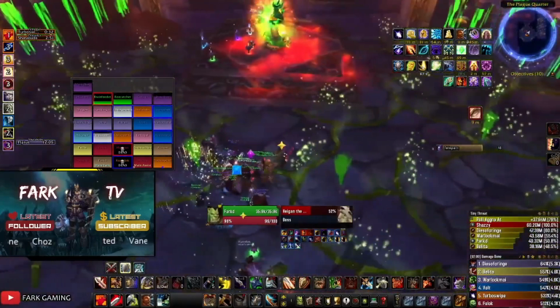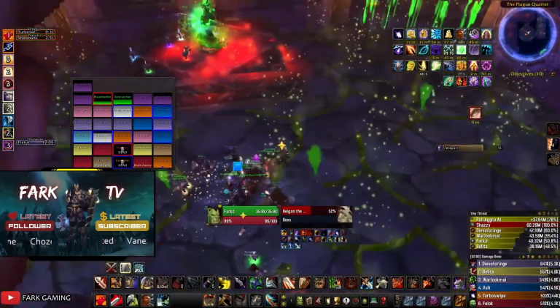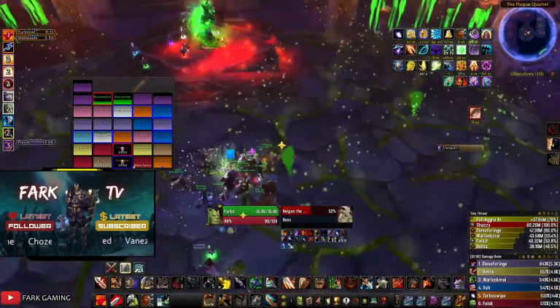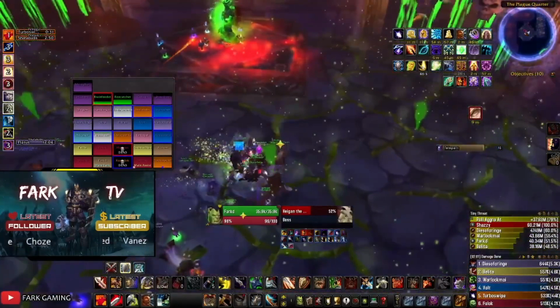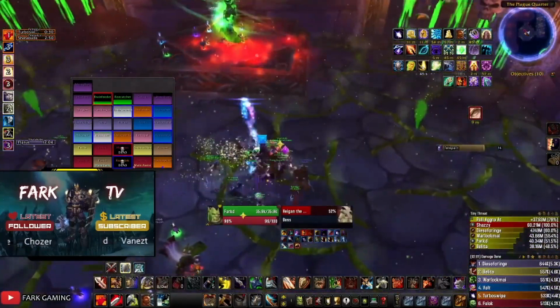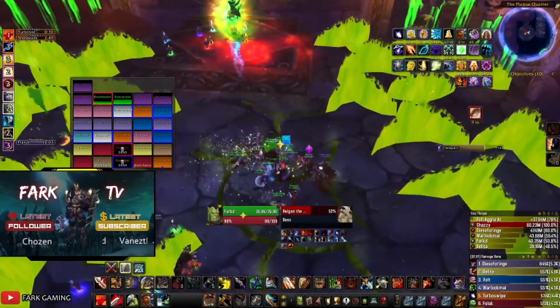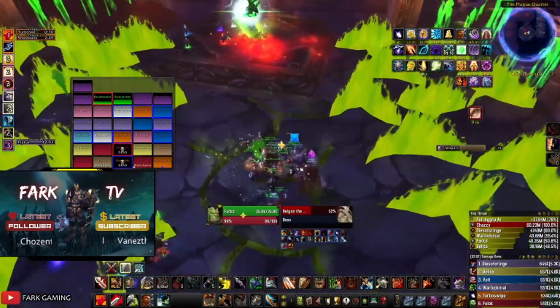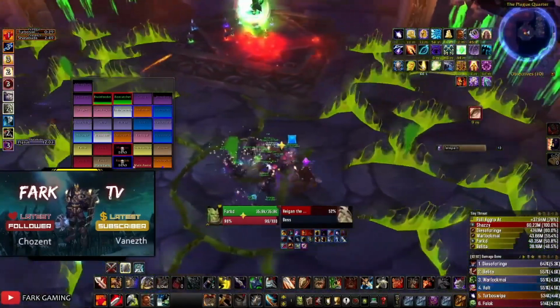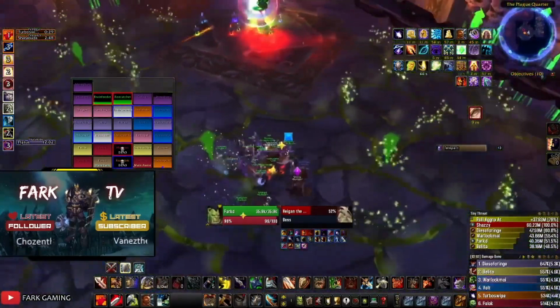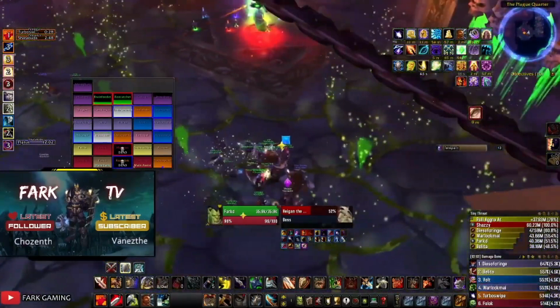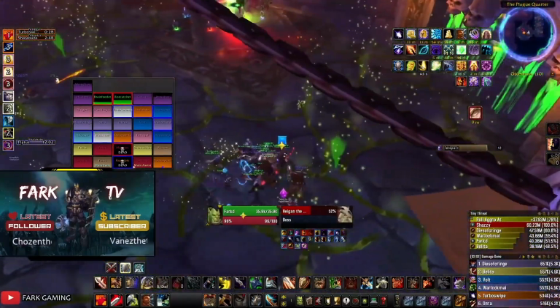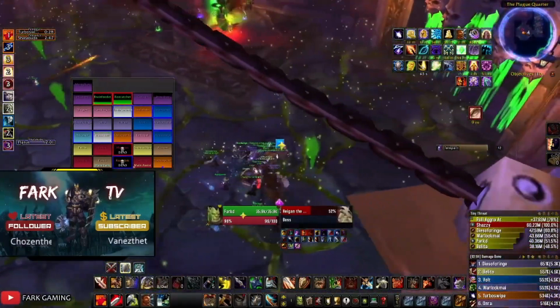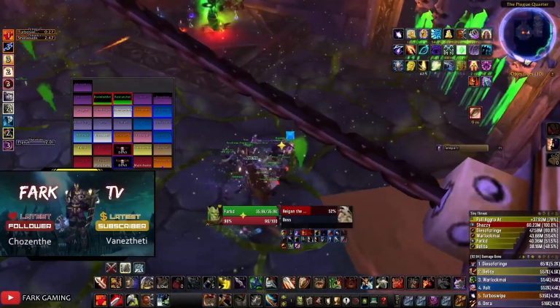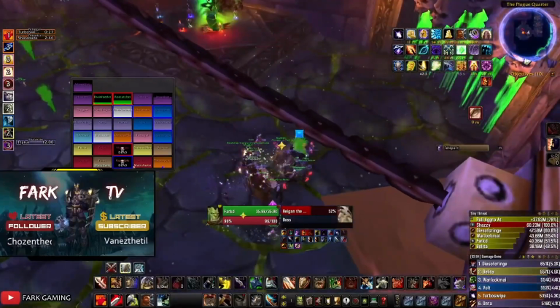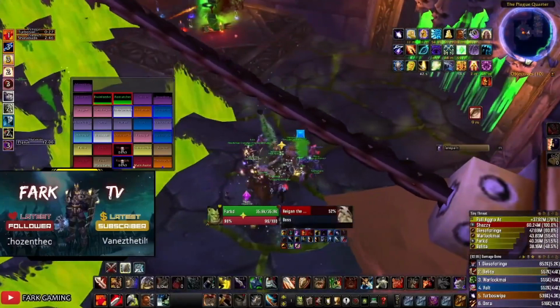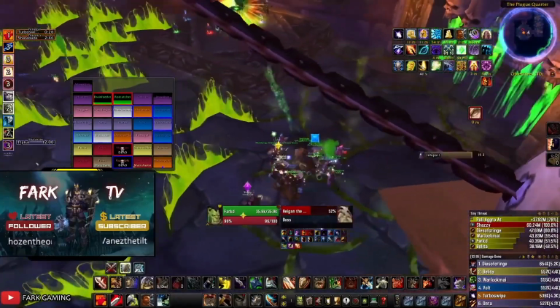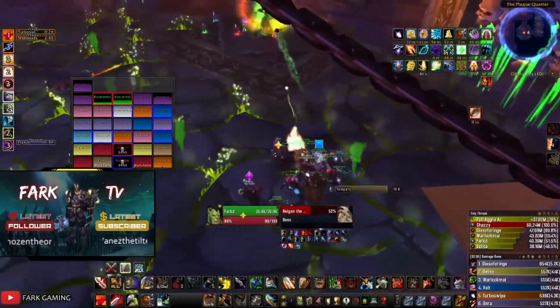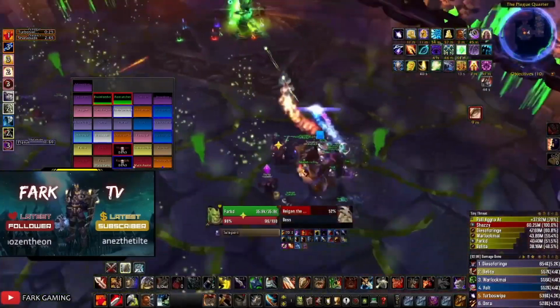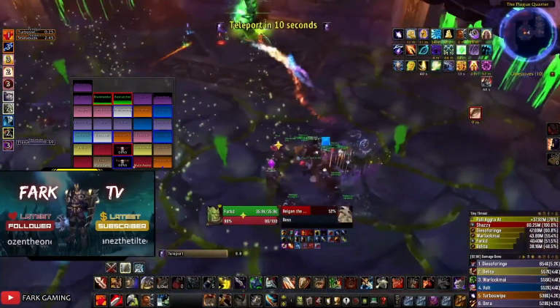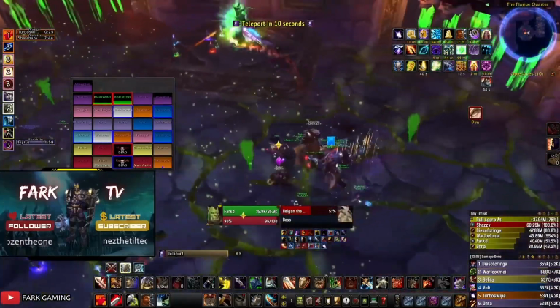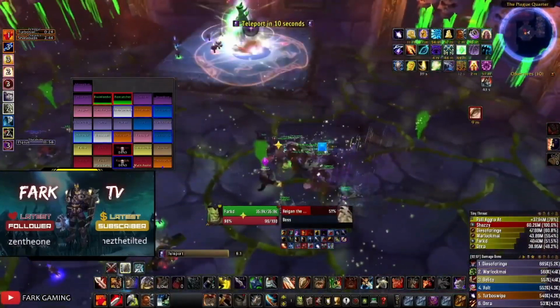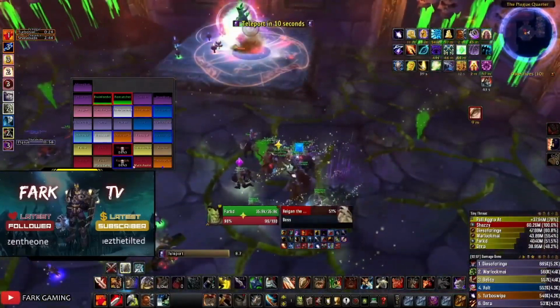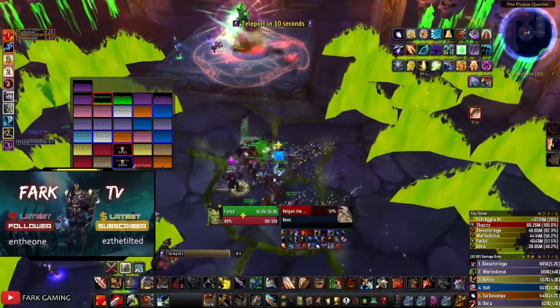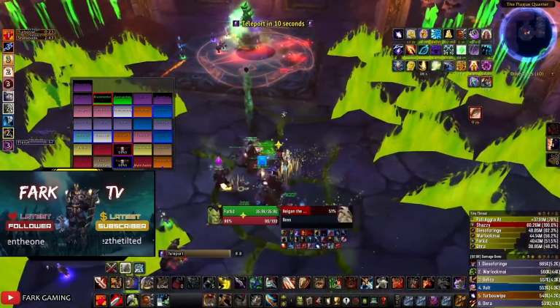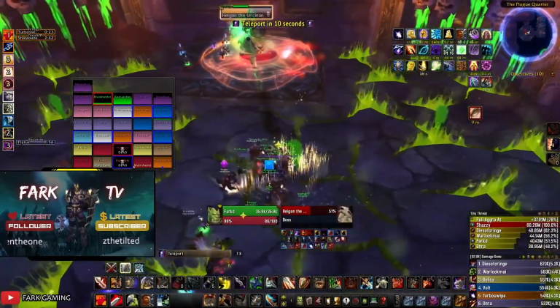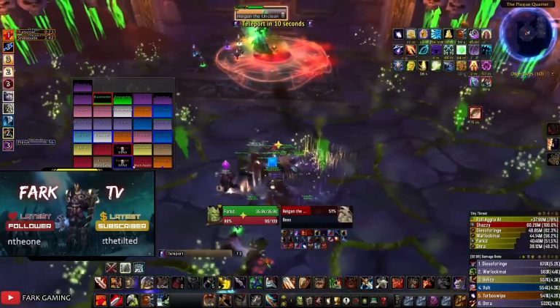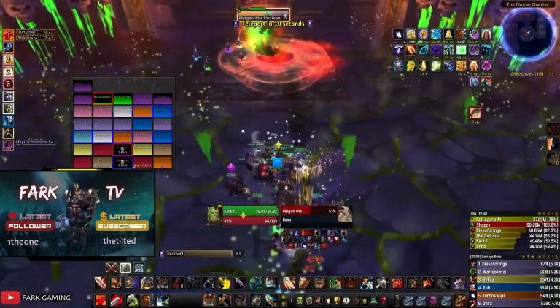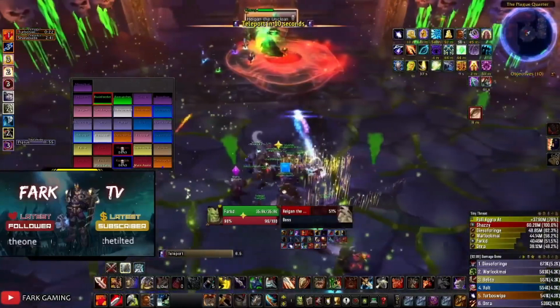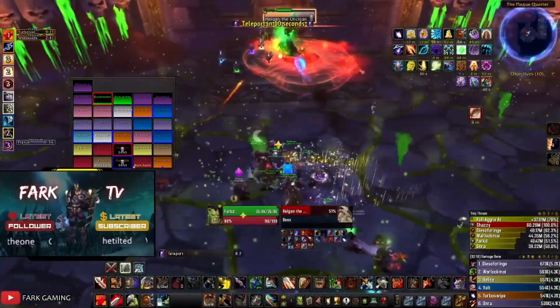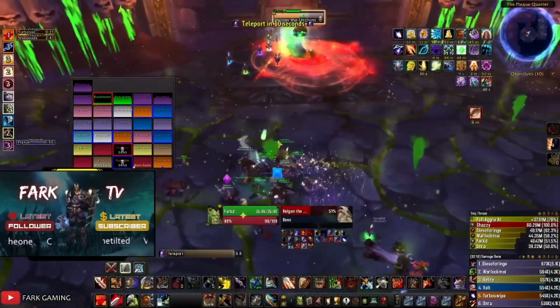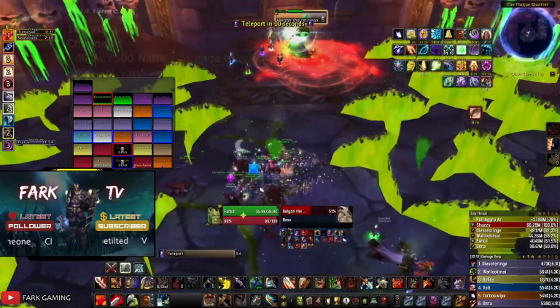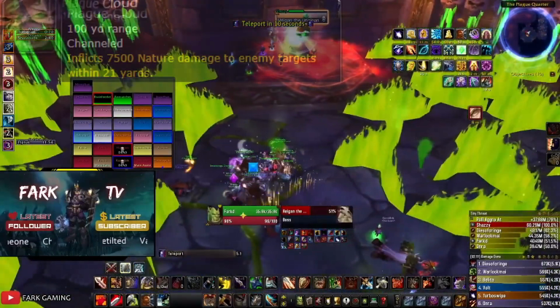Just remember that if you get clipped by one jet of the eruption, you will be dazed and probably die. Also, if you stand on the platform next to Higgen, you will take nature damage from his plague cloud.